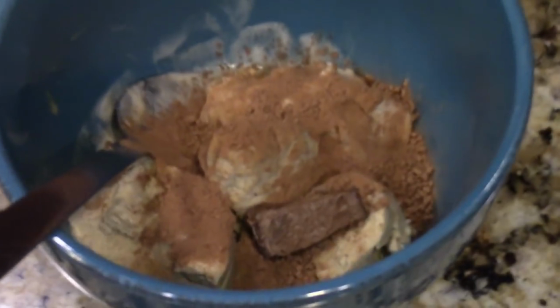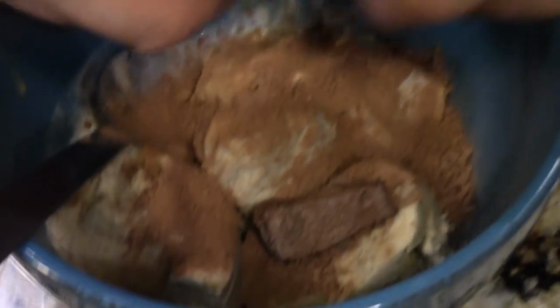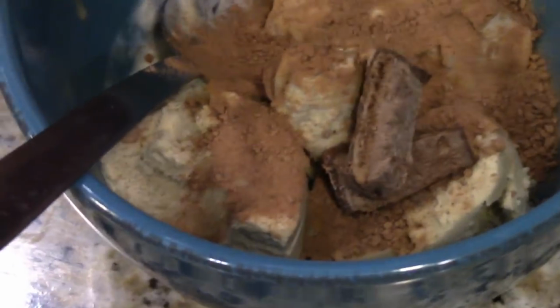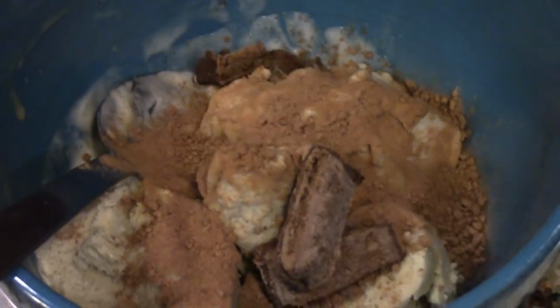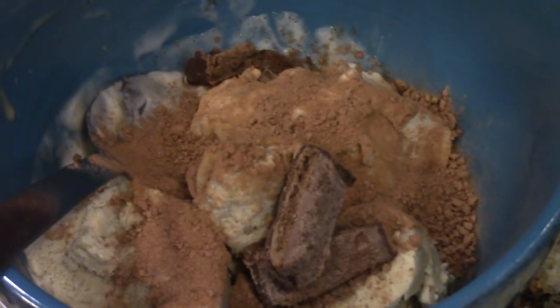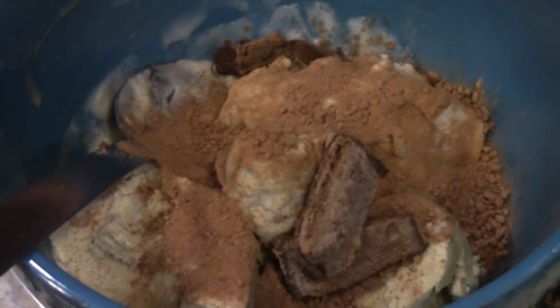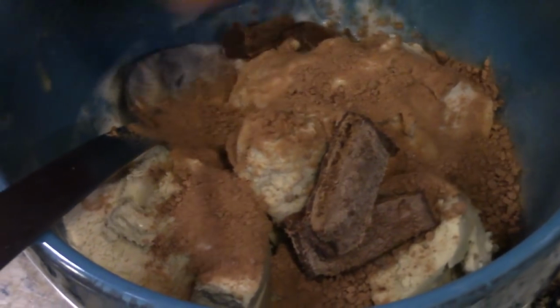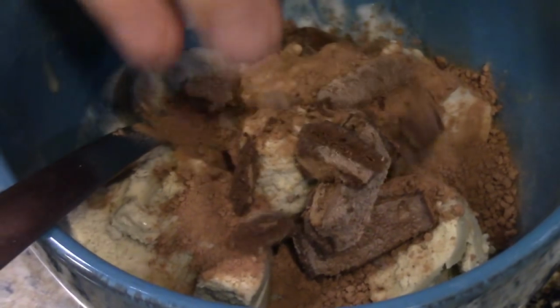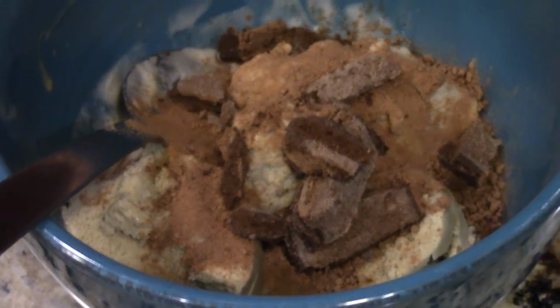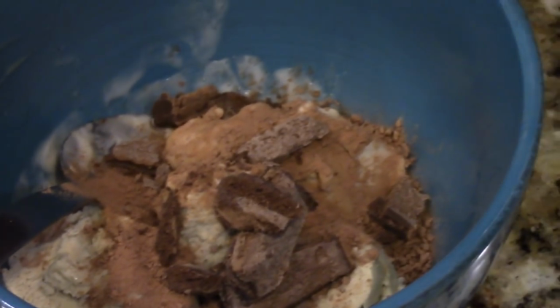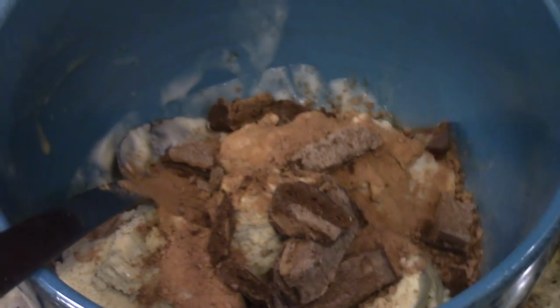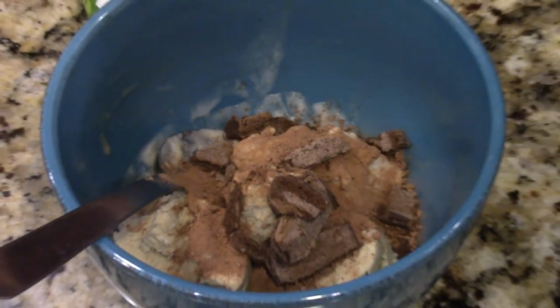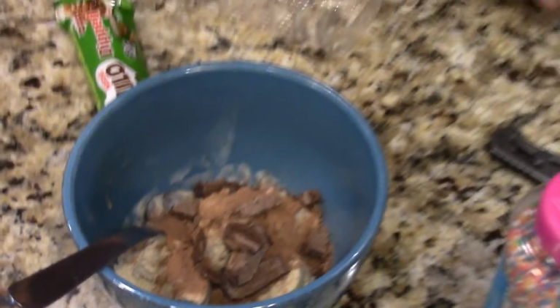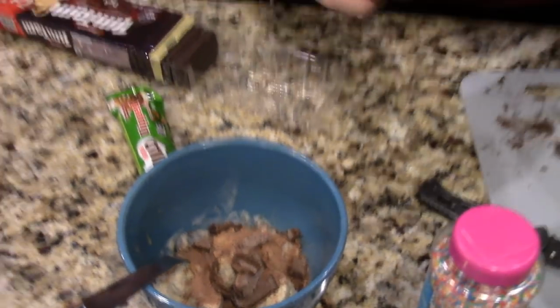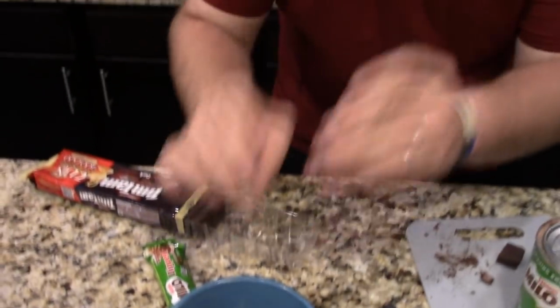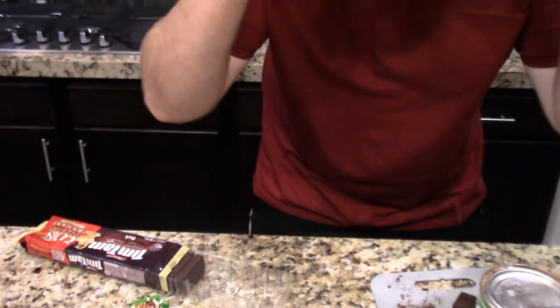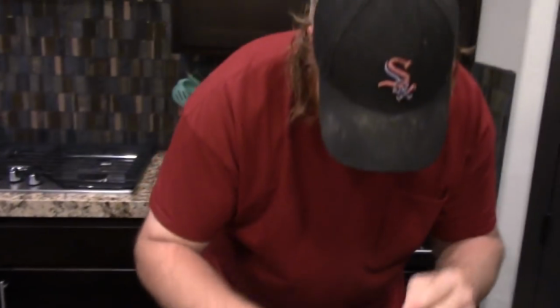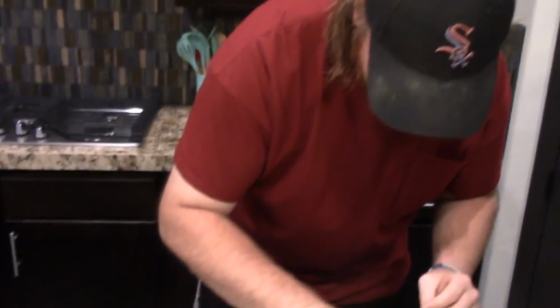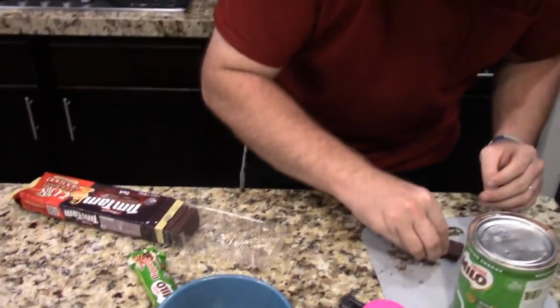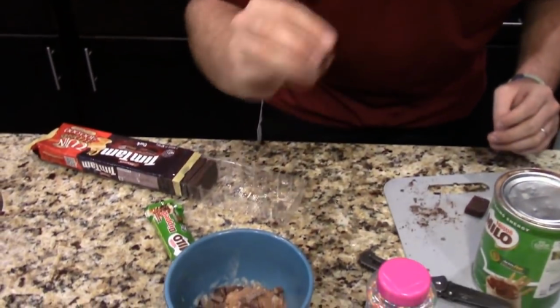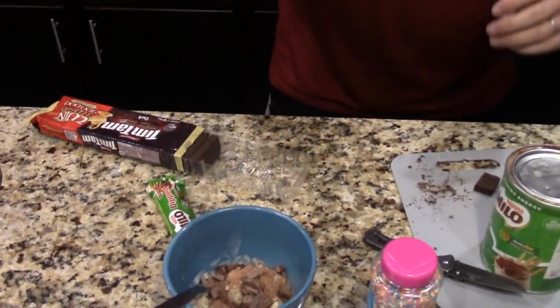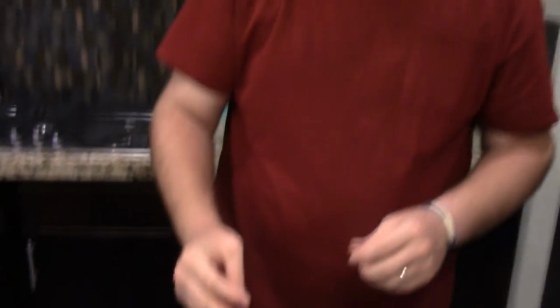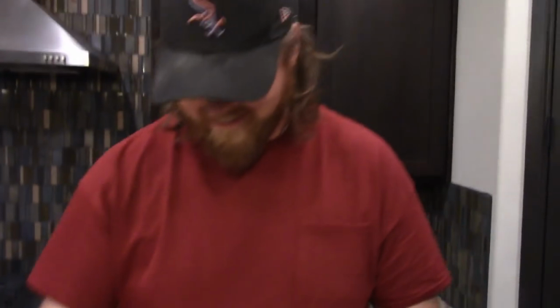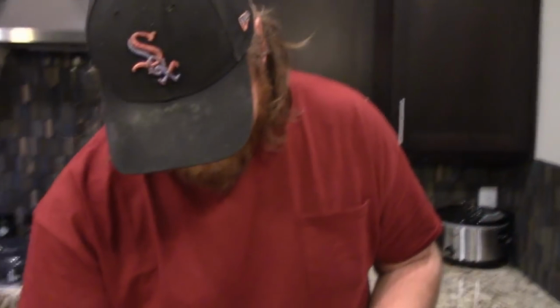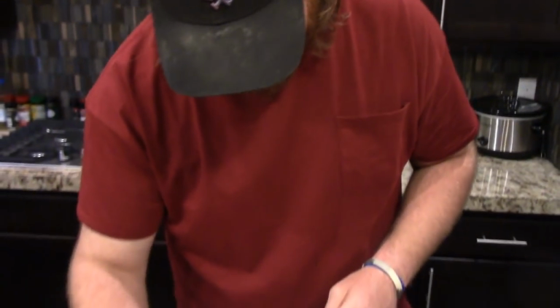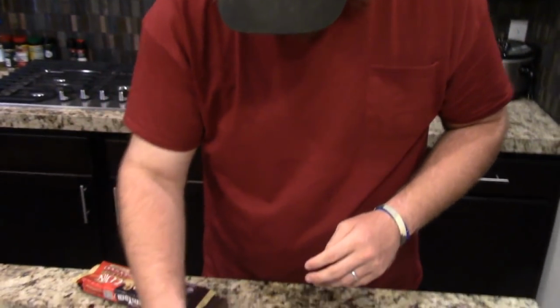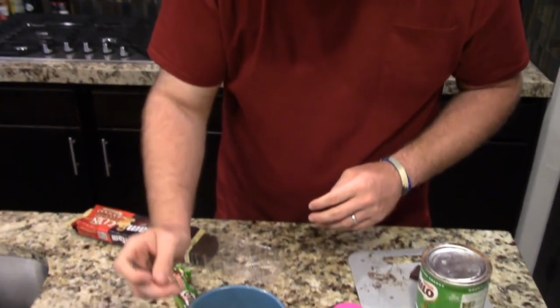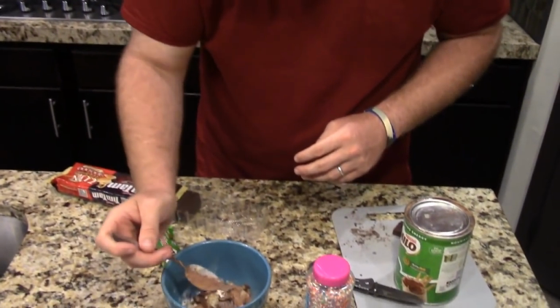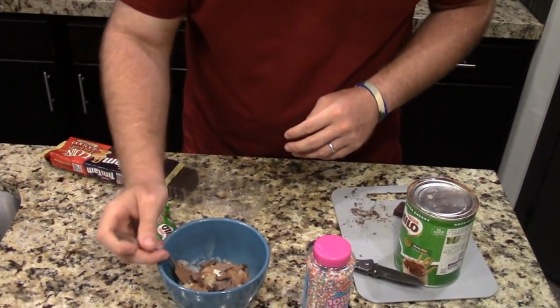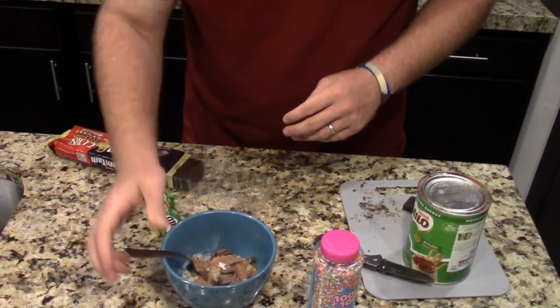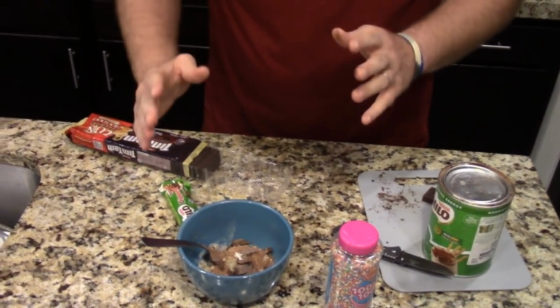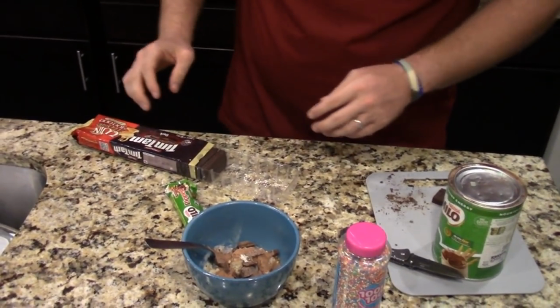I'm going to sprinkle those on there — get a little bit of bam, right? Some Tim Tam, Tim the Tam in there. Alright, coming along nicely.